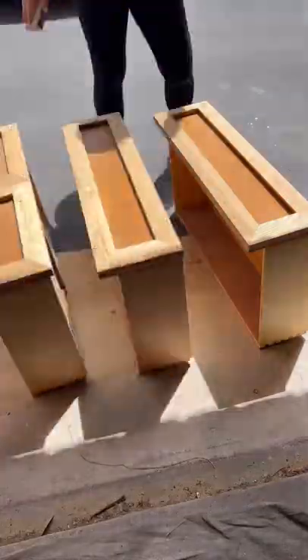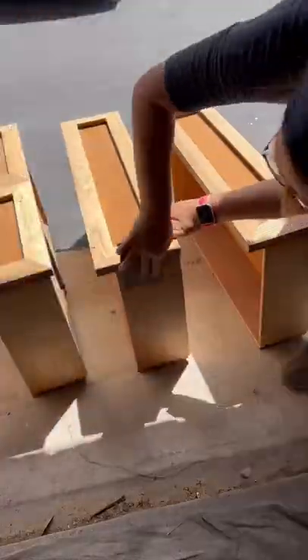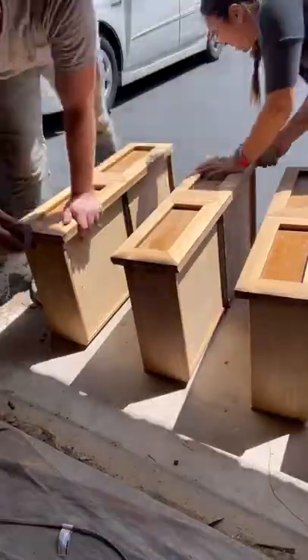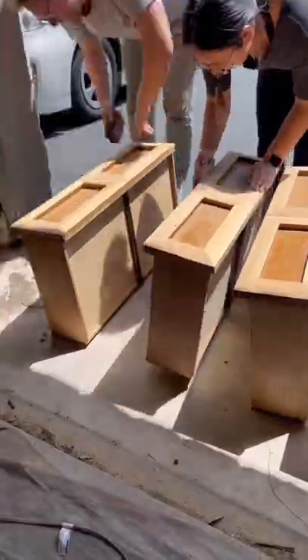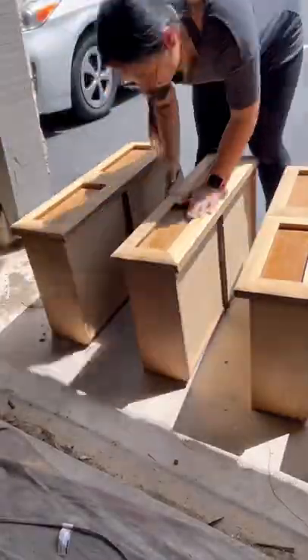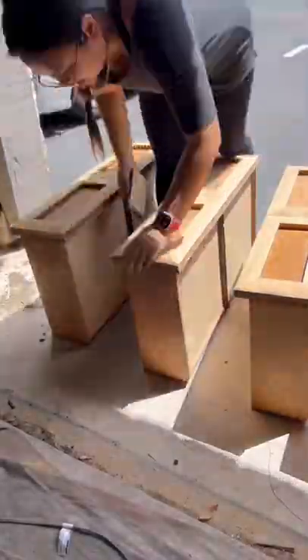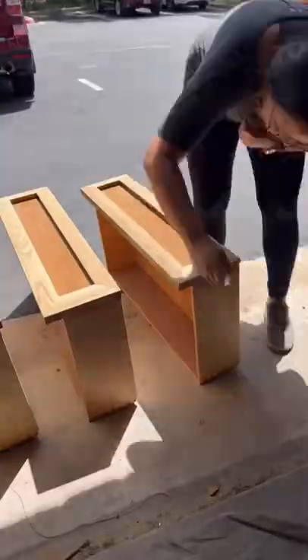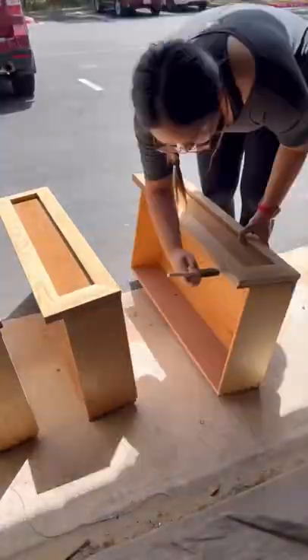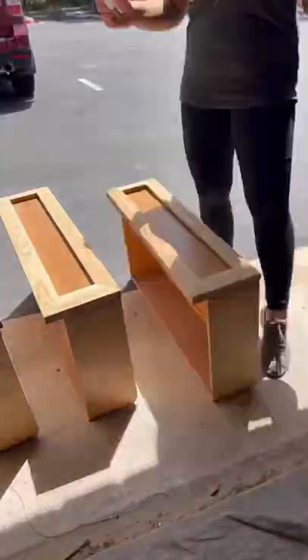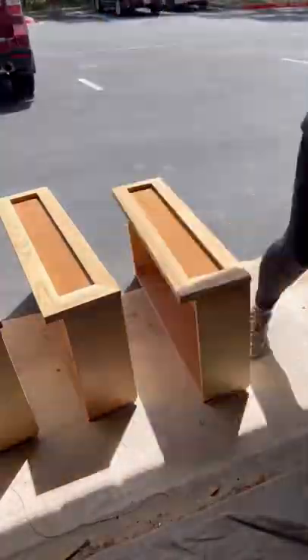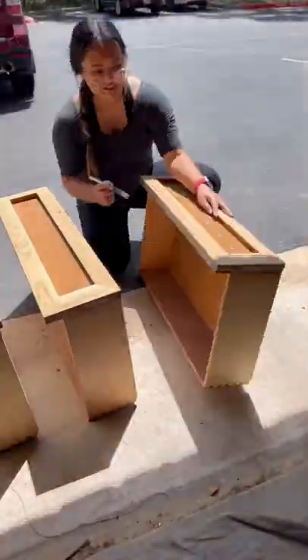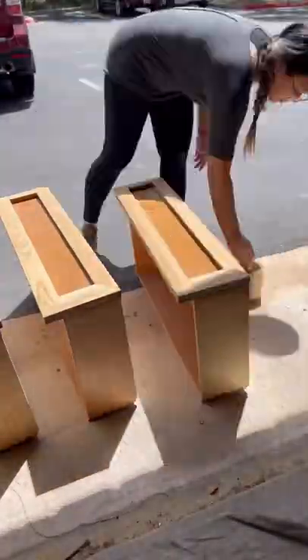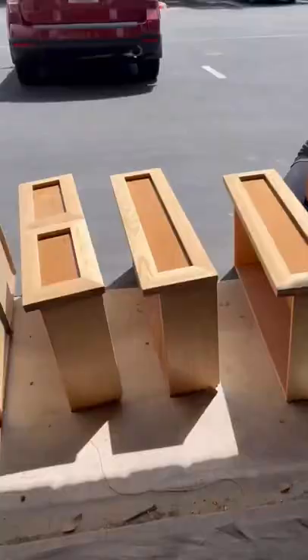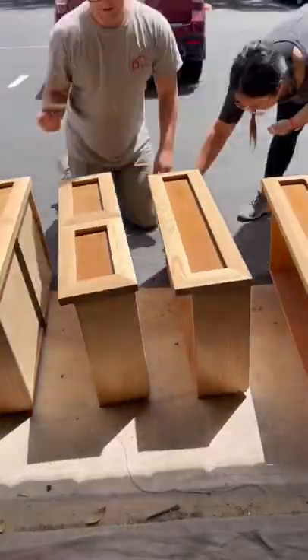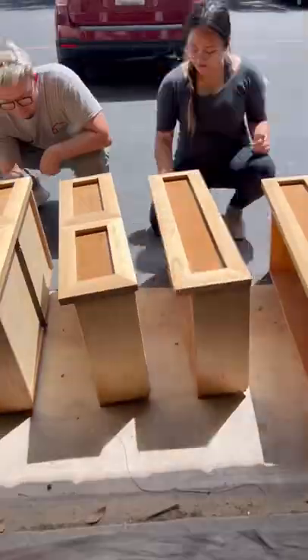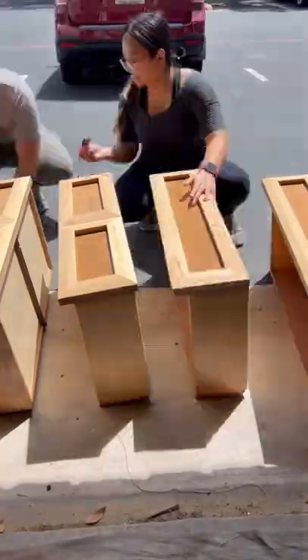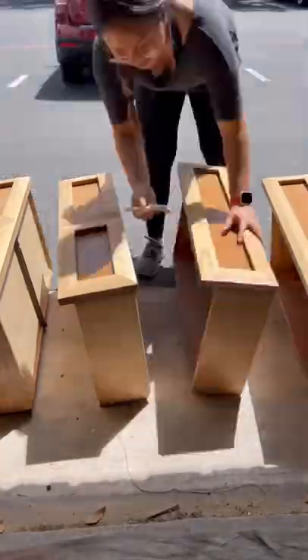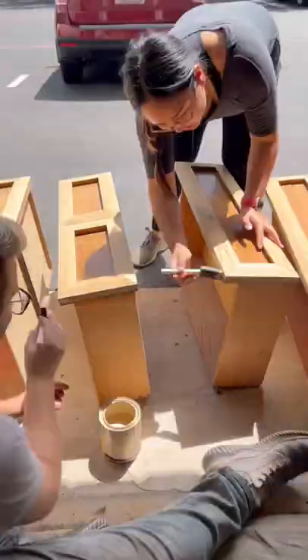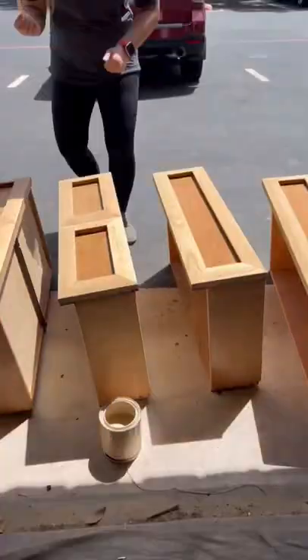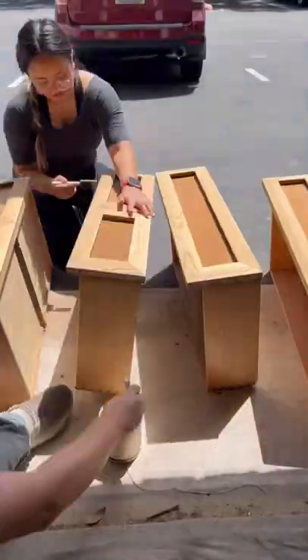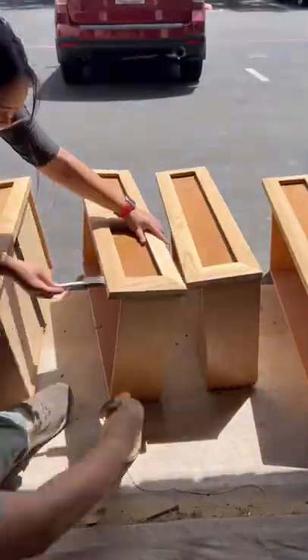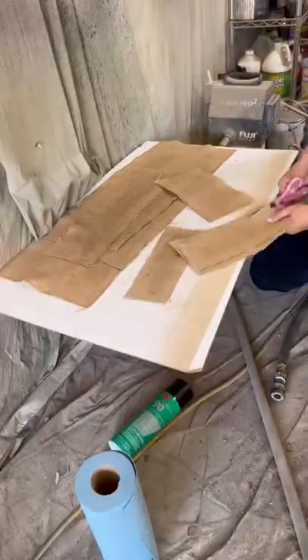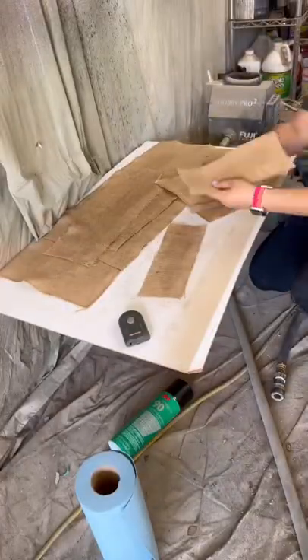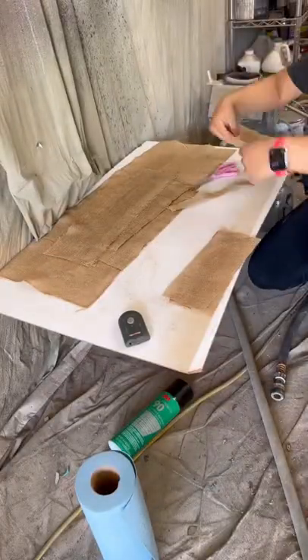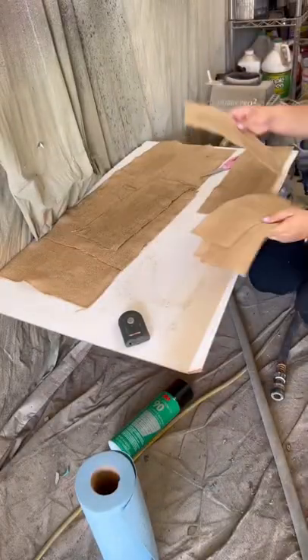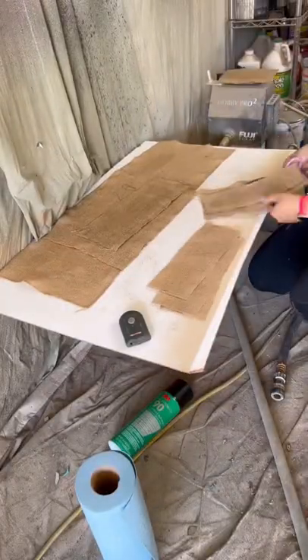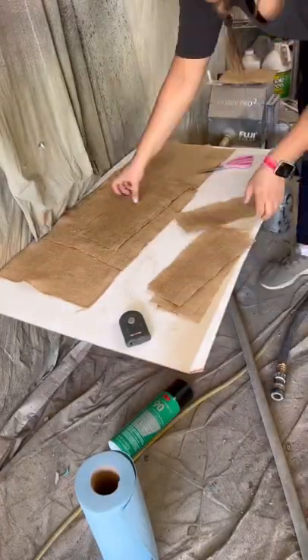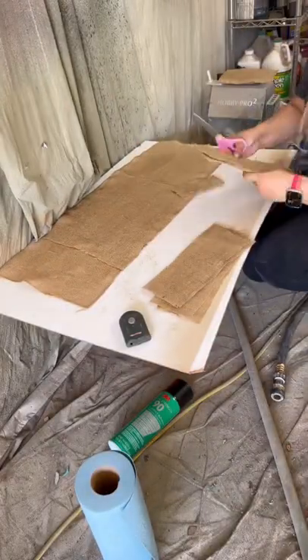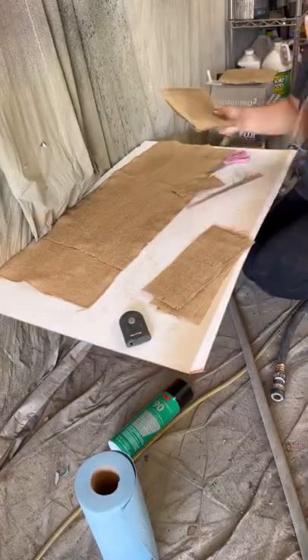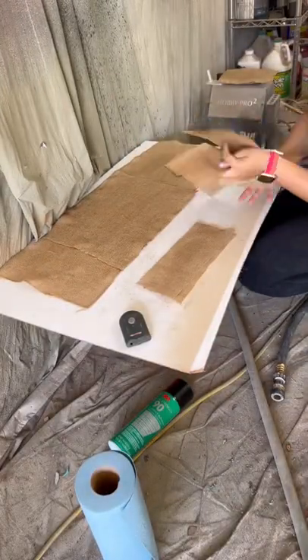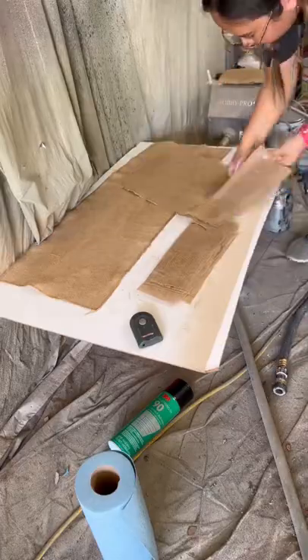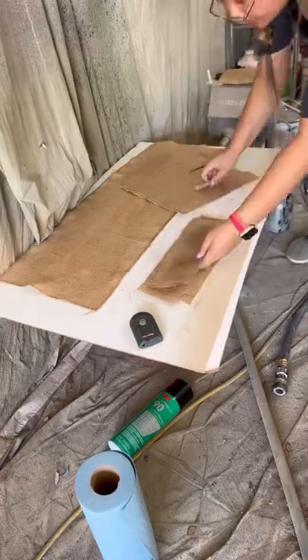One of the drawers I accidentally sanded through the veneer, so we did some acrylic sealer over that part that was exposed. Then we scuff sanded the sides and top of each drawer before painting it with Coyote by Goodbones.